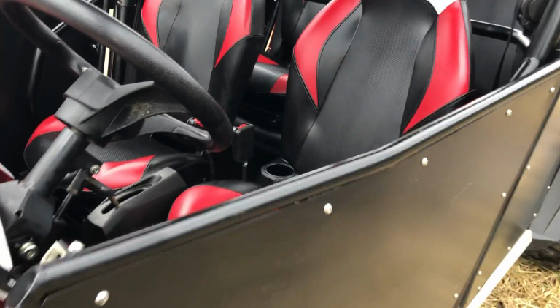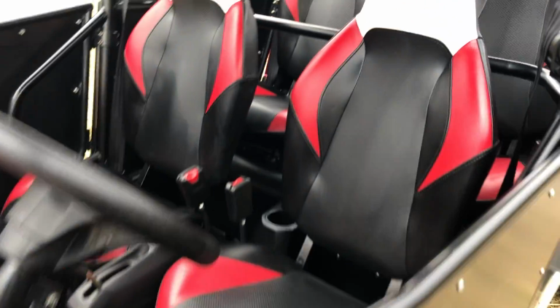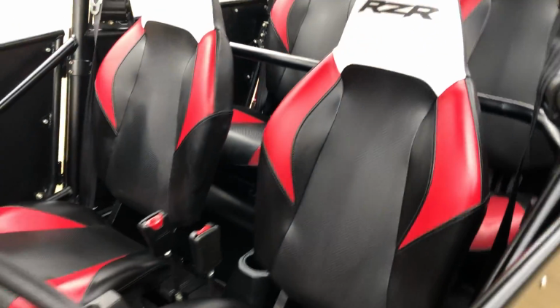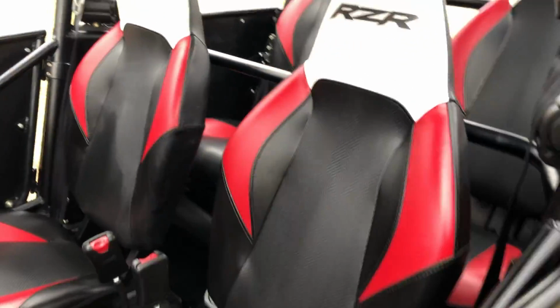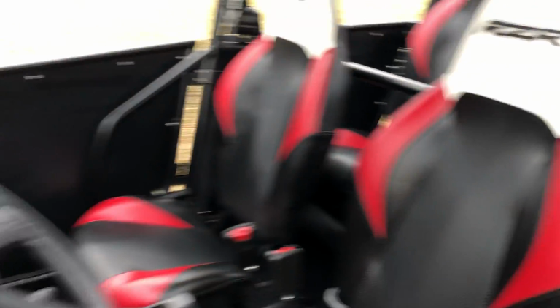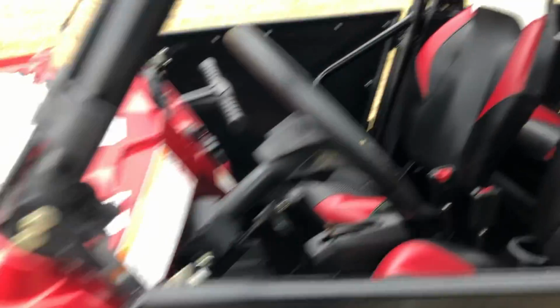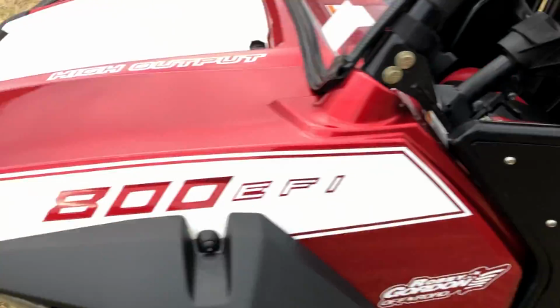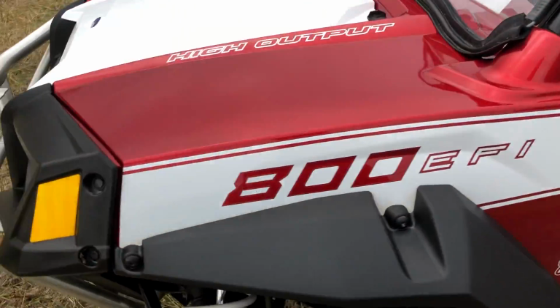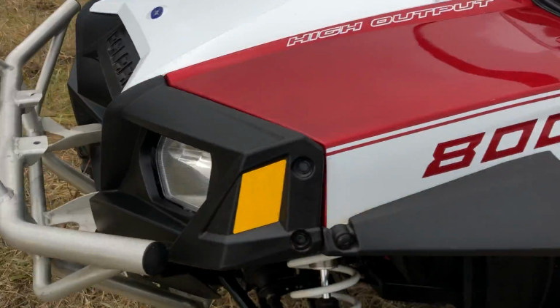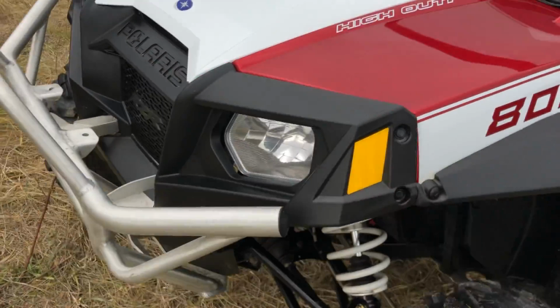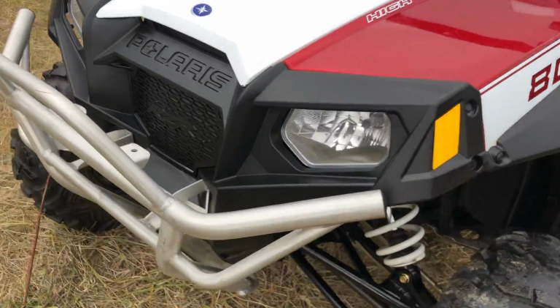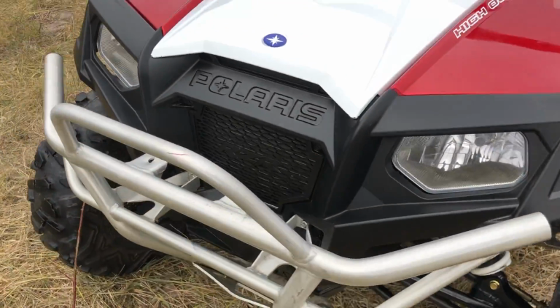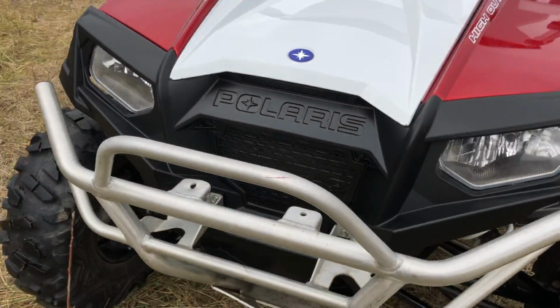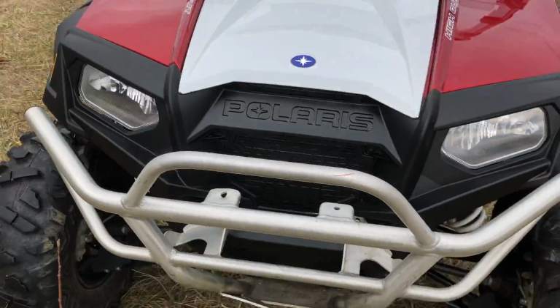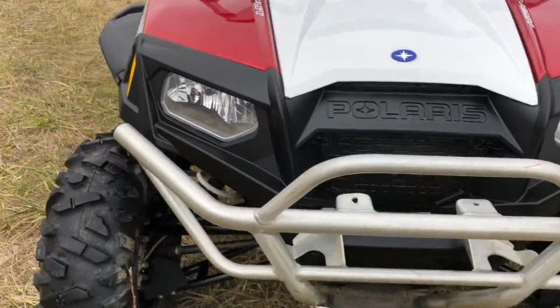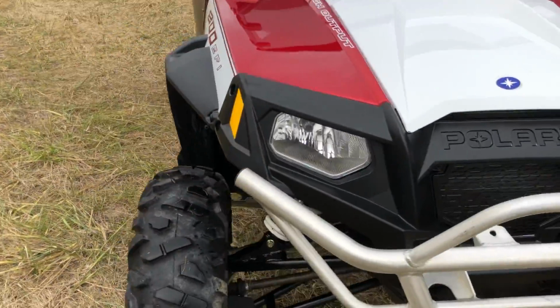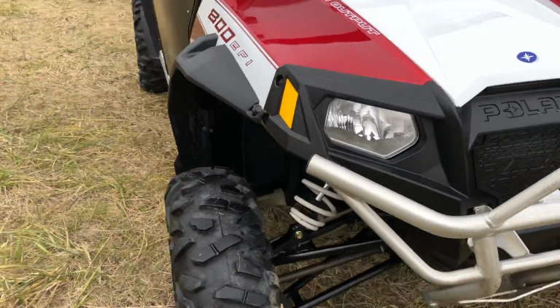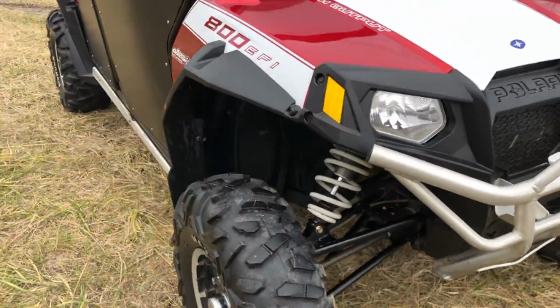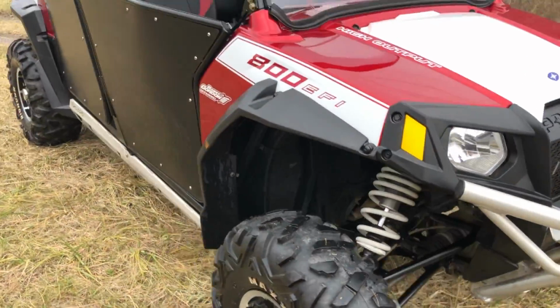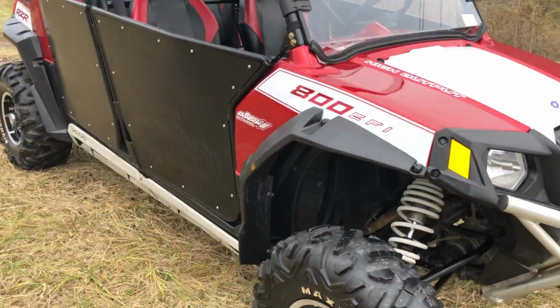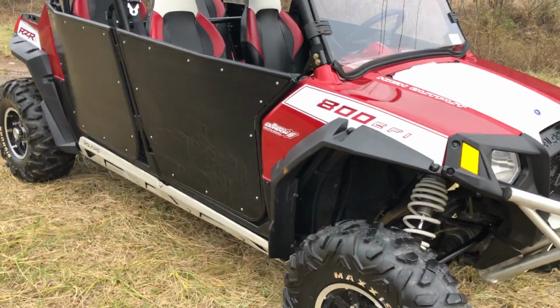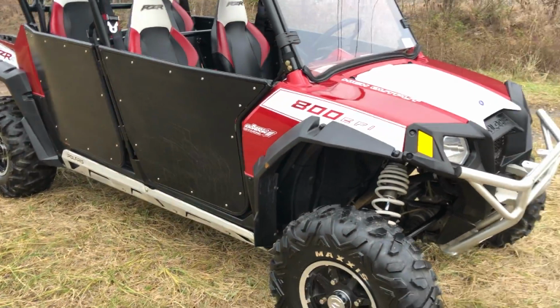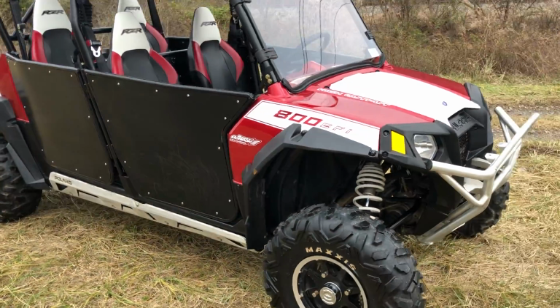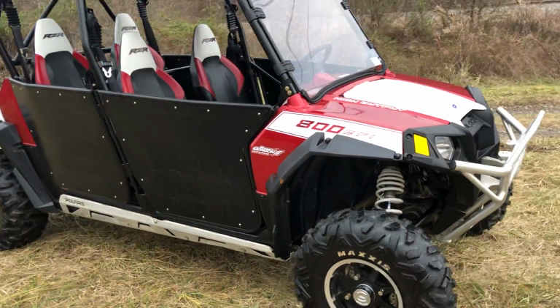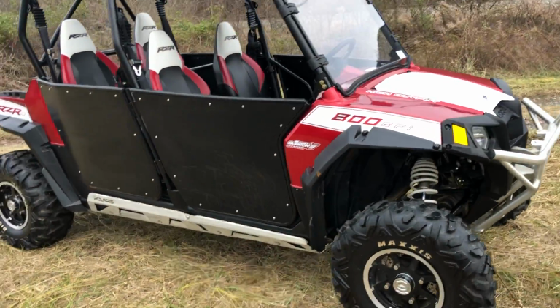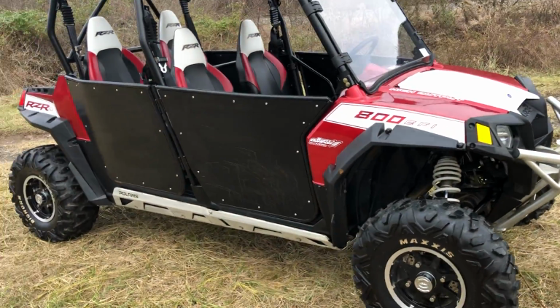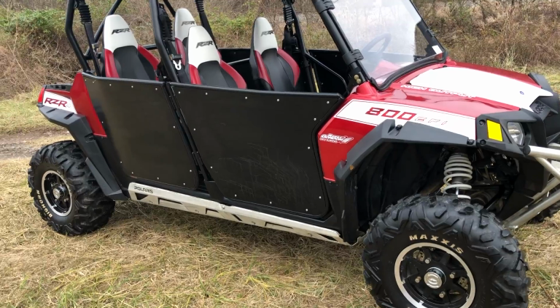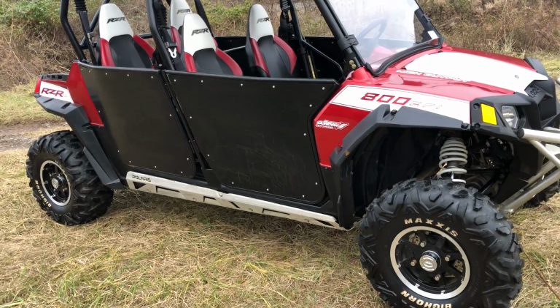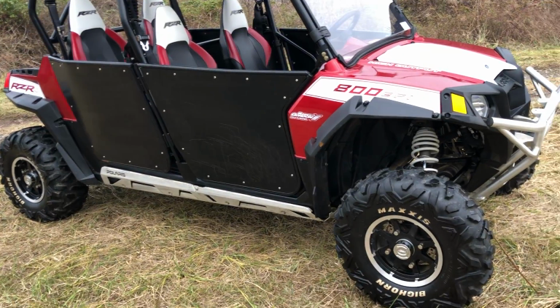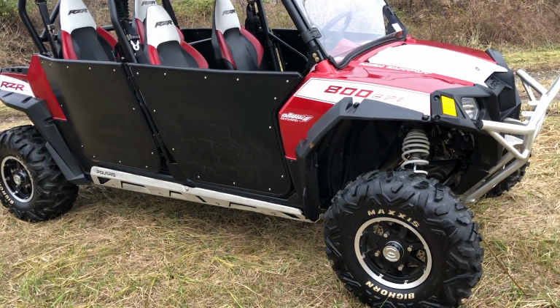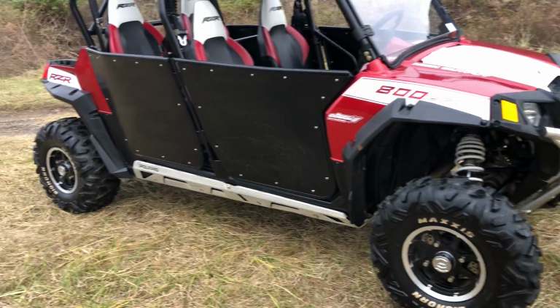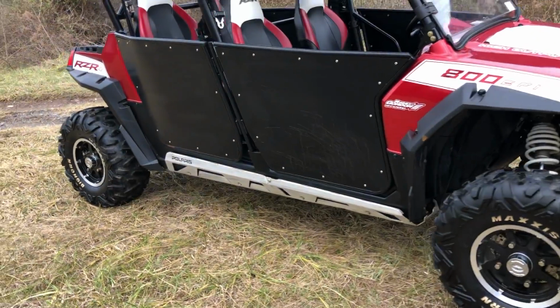We just ran it through the shop for a full service — a 50-point check. Everything's ready to go; the service is all up to date. I also did a detail on it, so let me give you a quick overview of that.